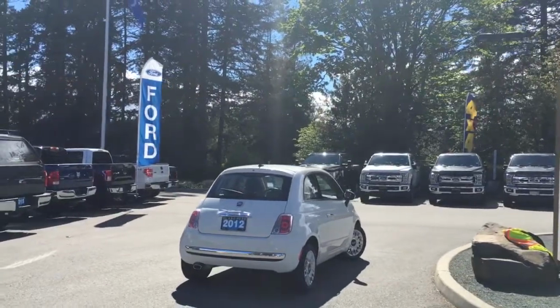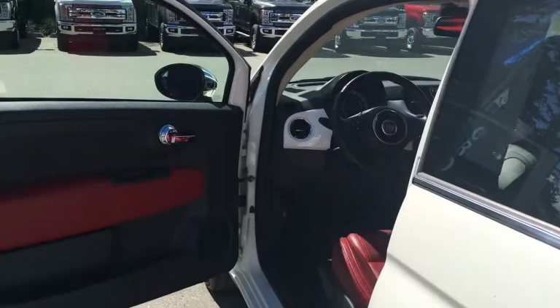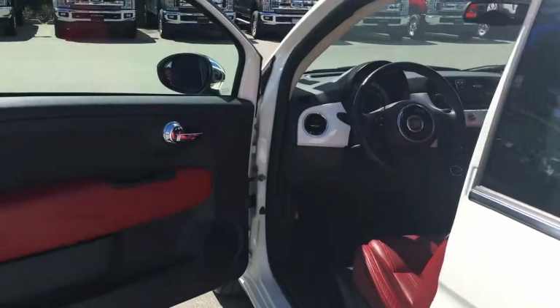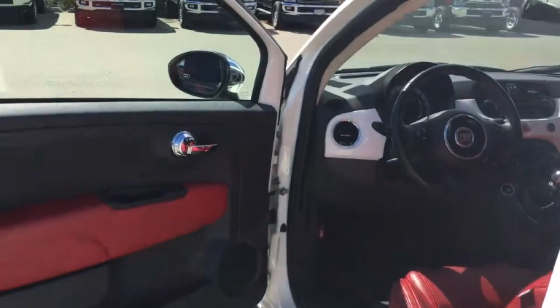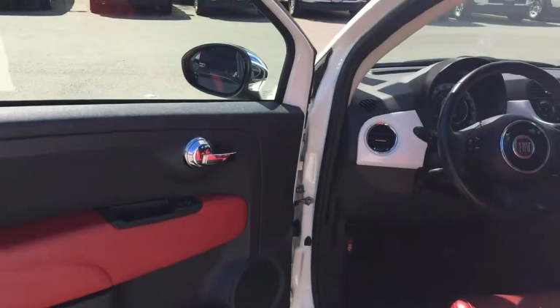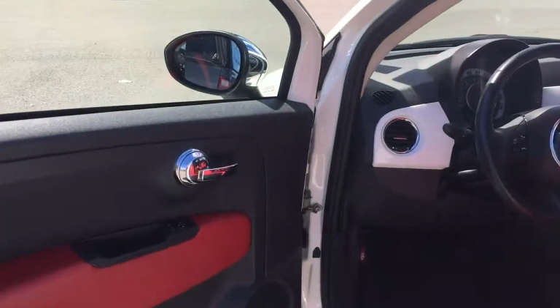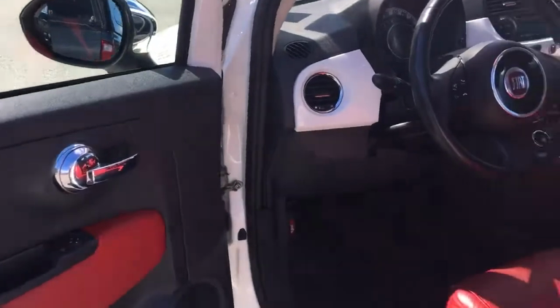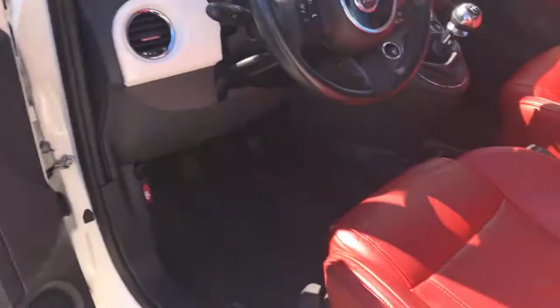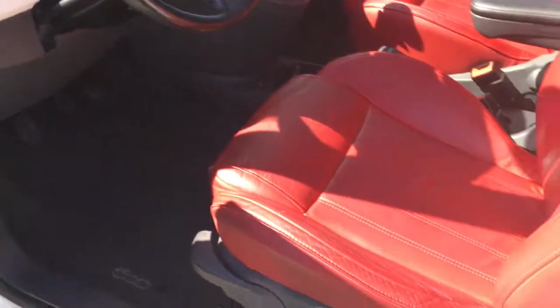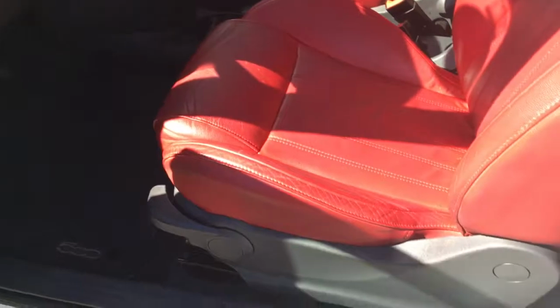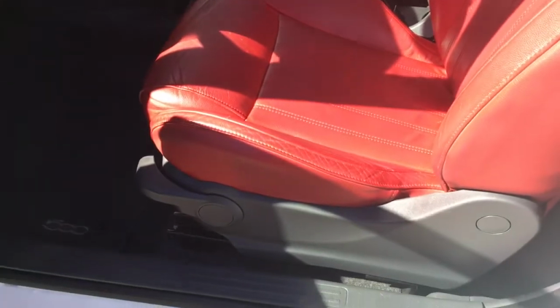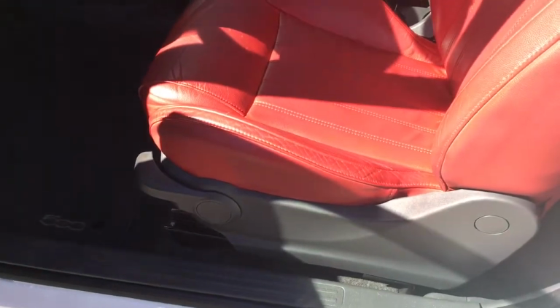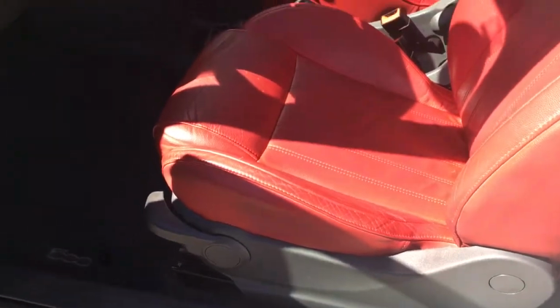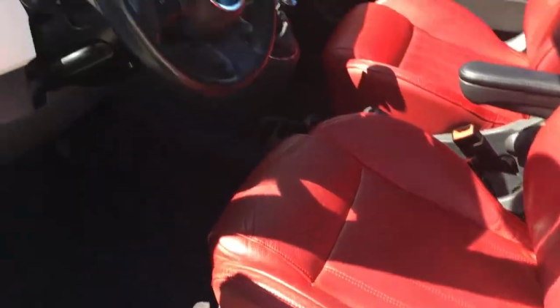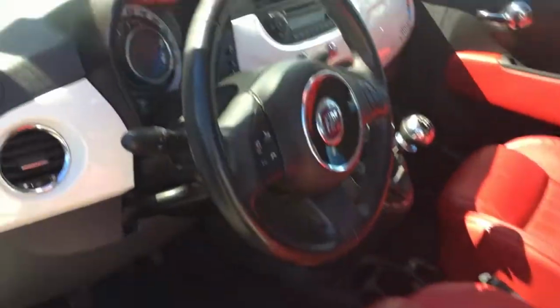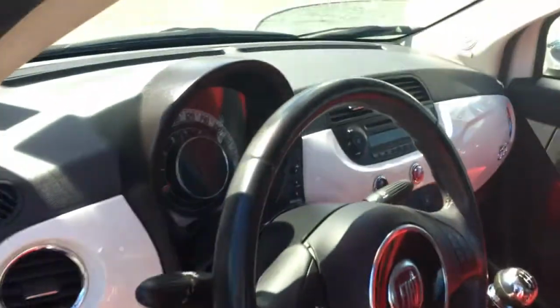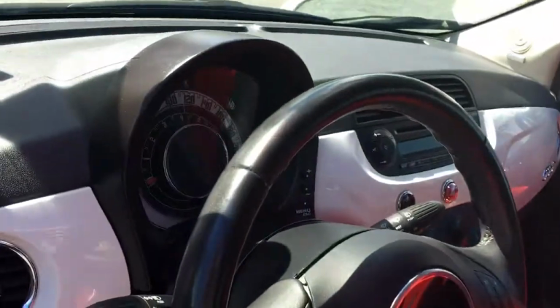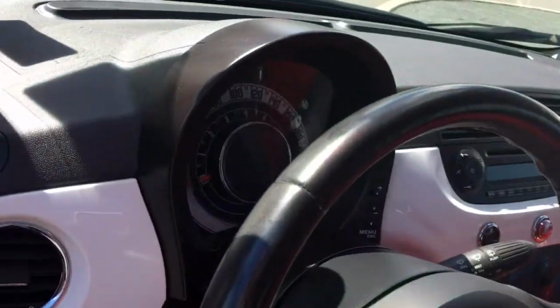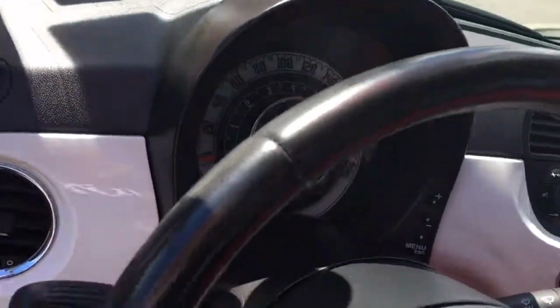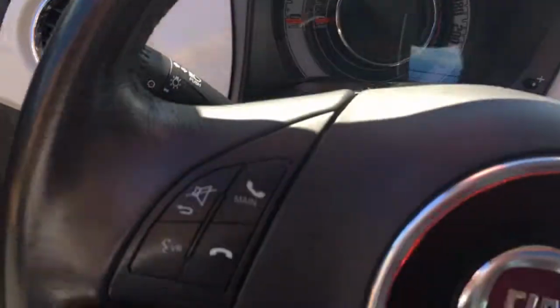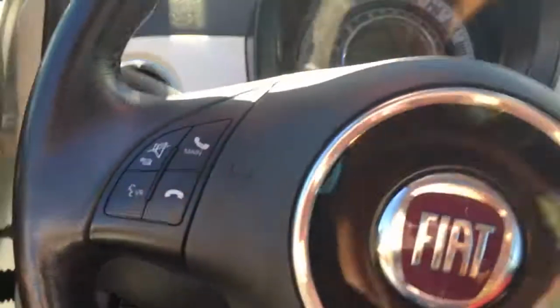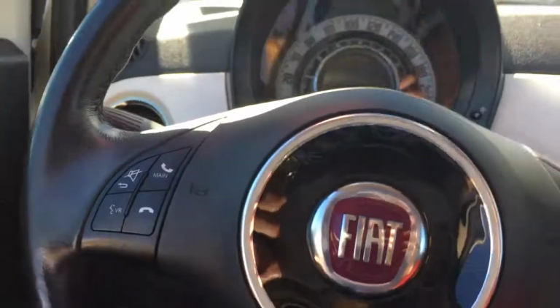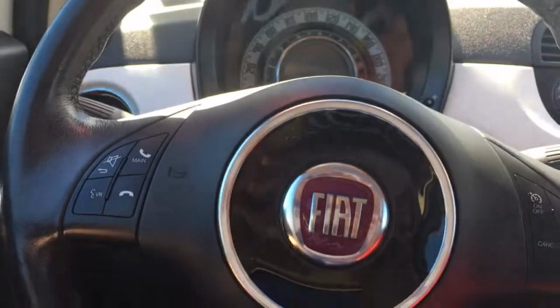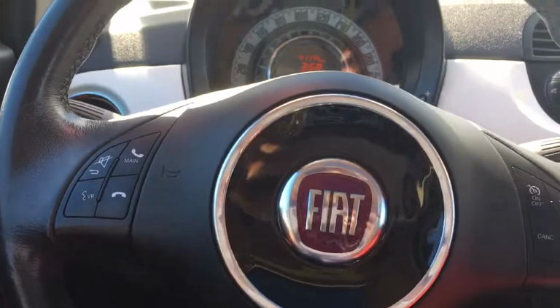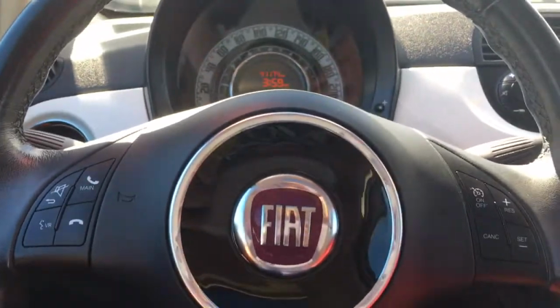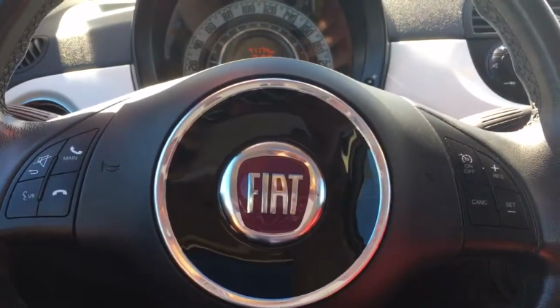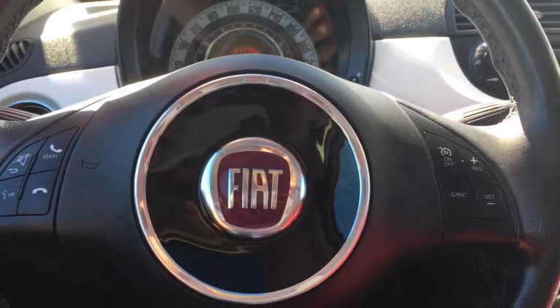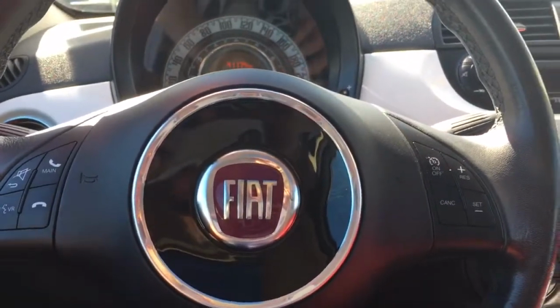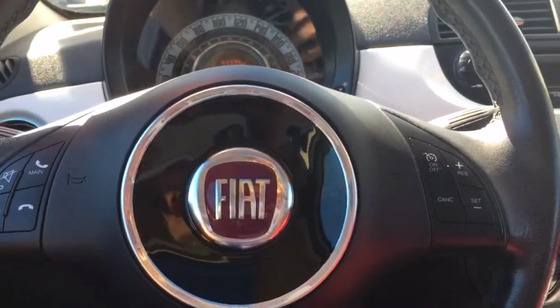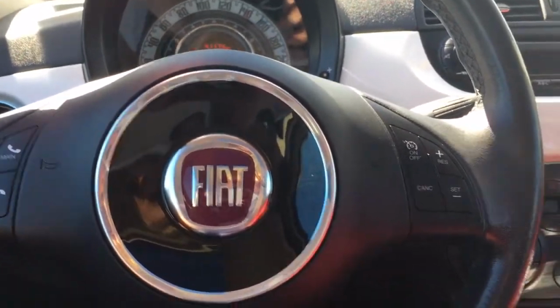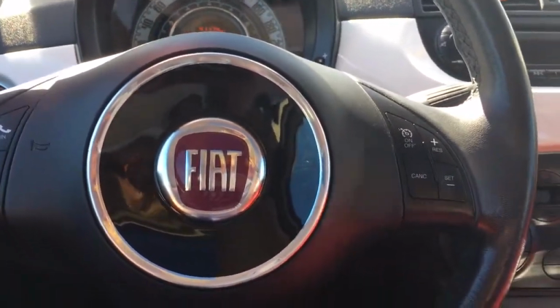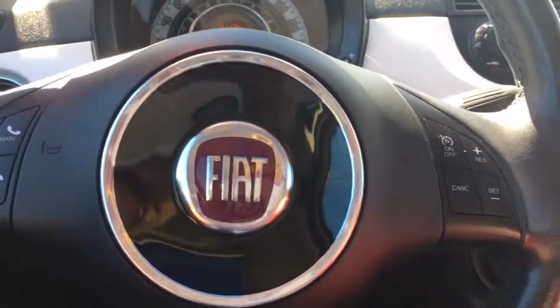There's a speaker in the door as well as power mirrors. Your driver's seat is manually adjusted. Your steering wheel can tilt, and on the face of it you have voice activation for hands-free dialing as well as cruise control.